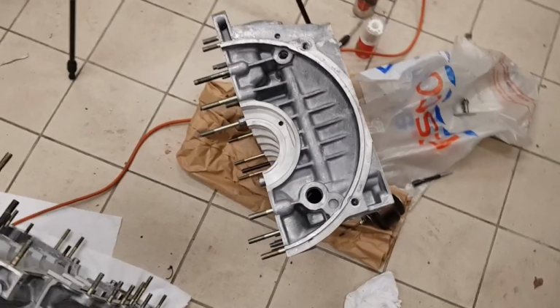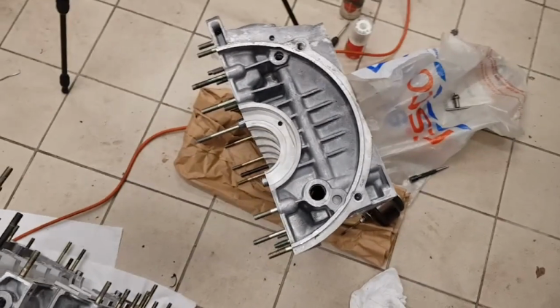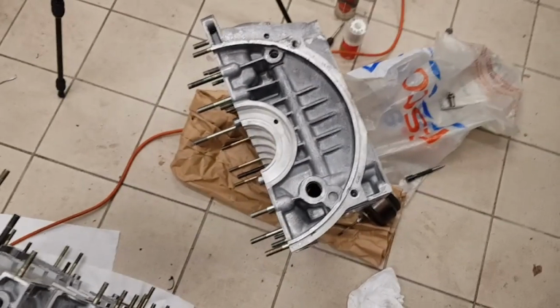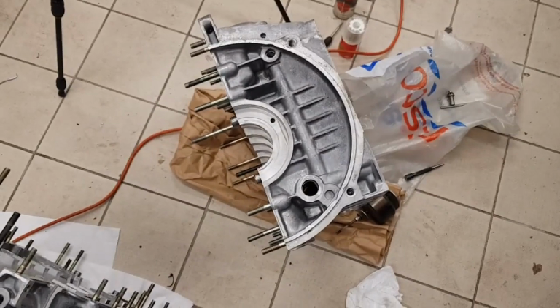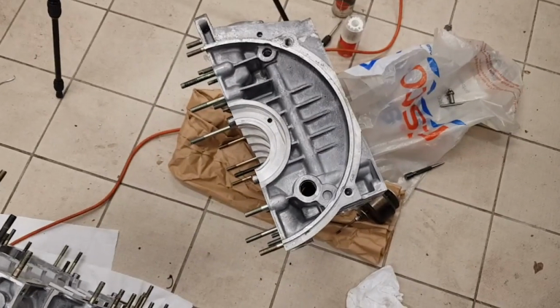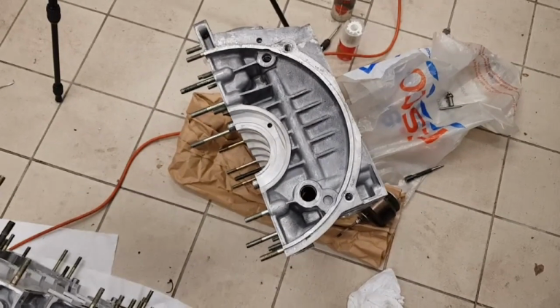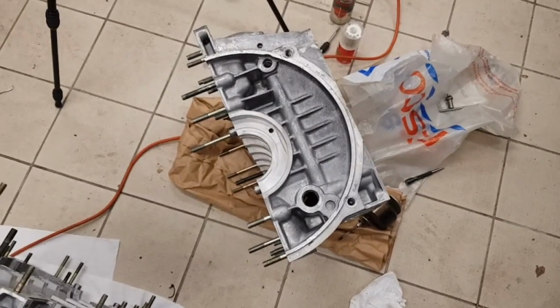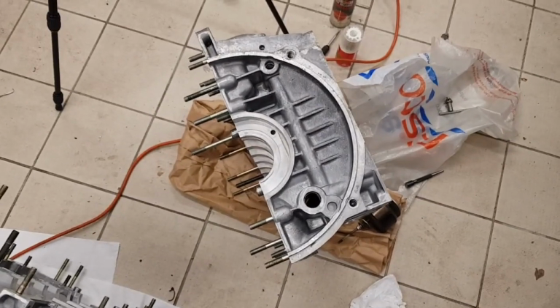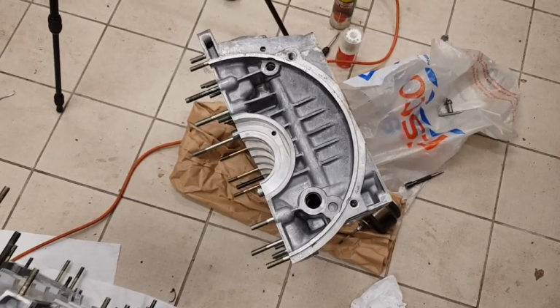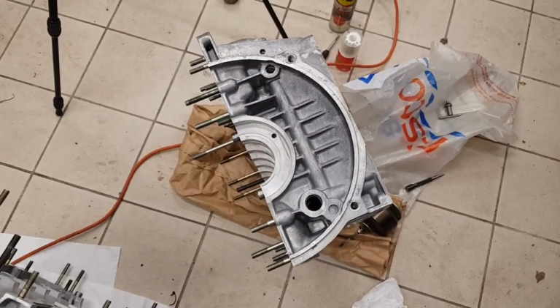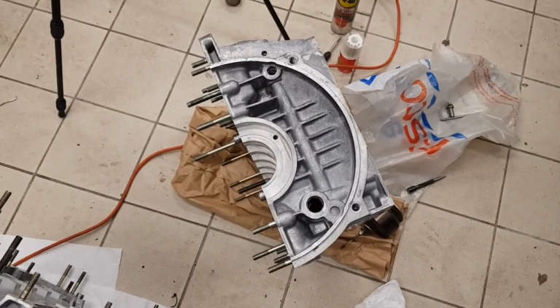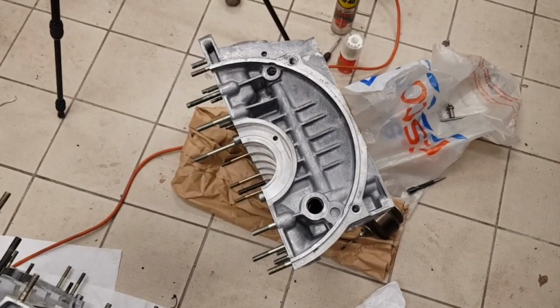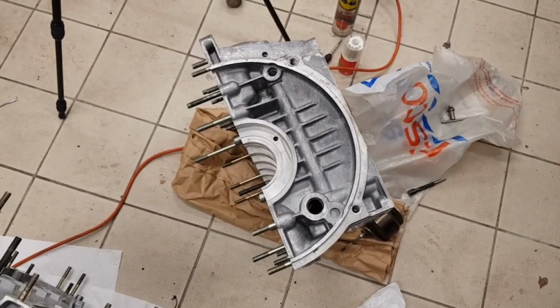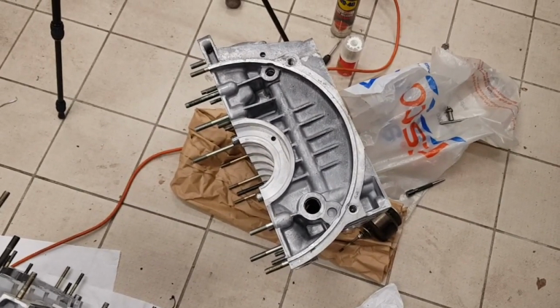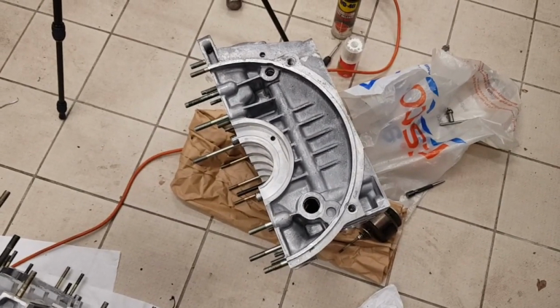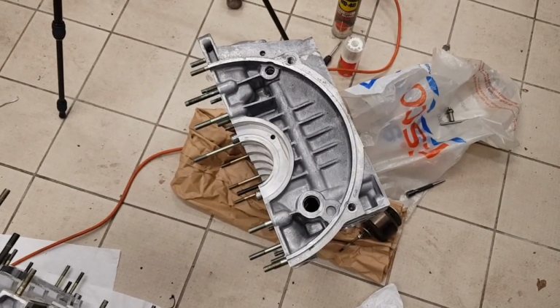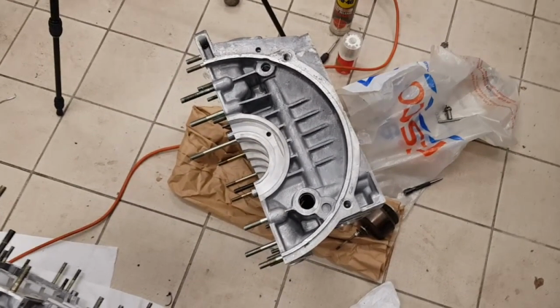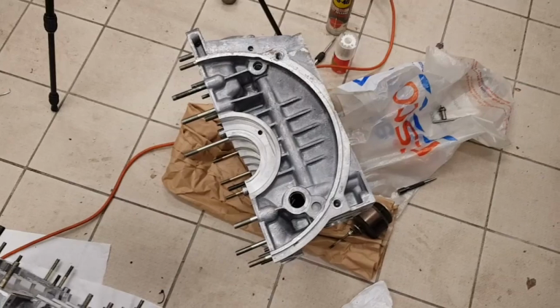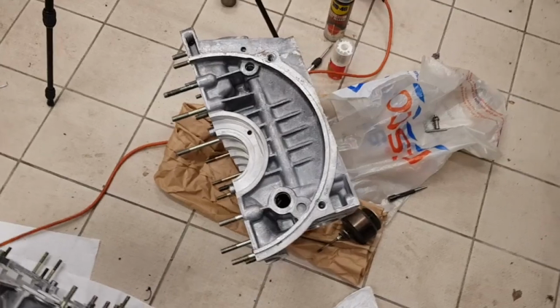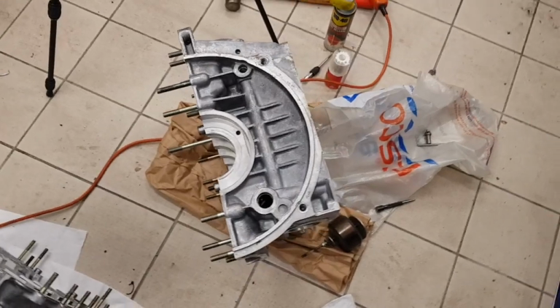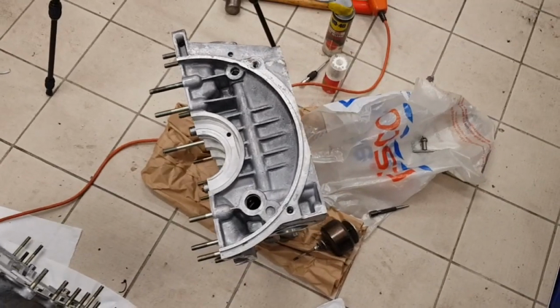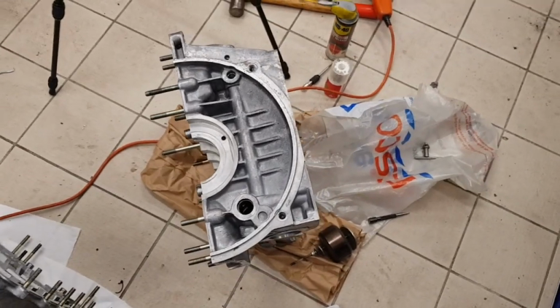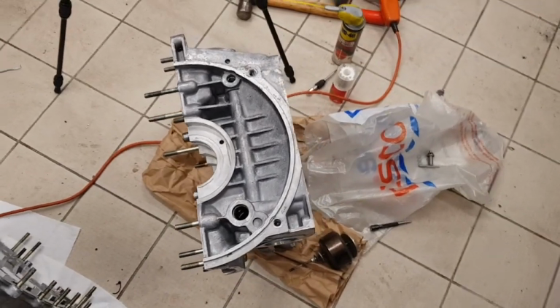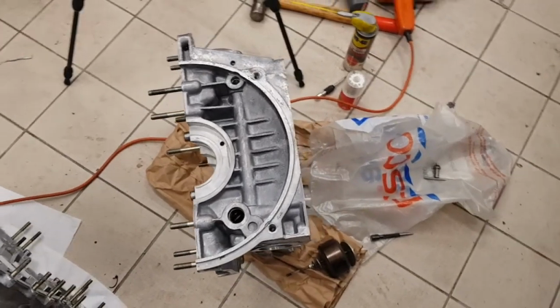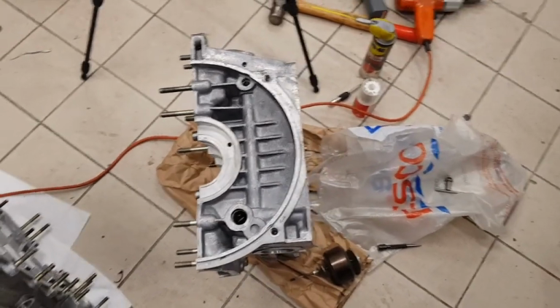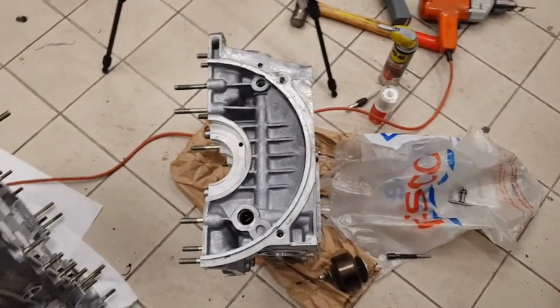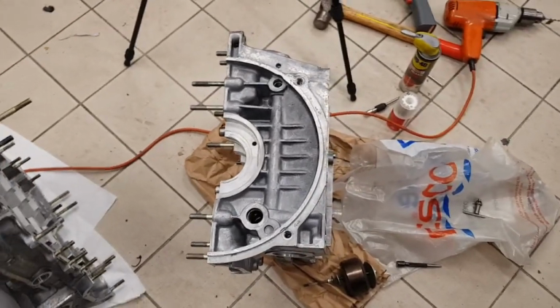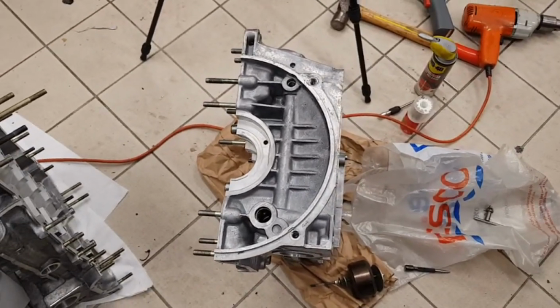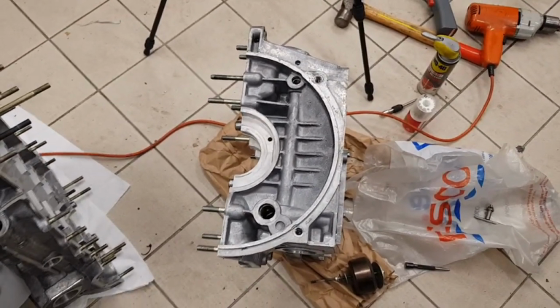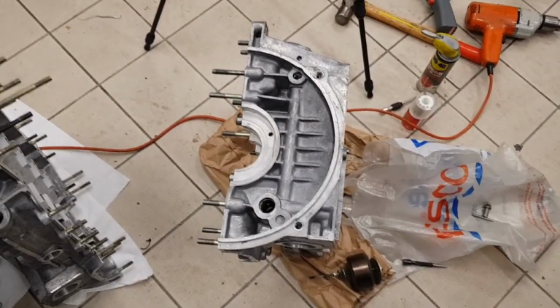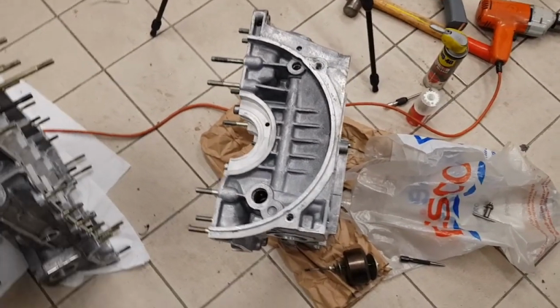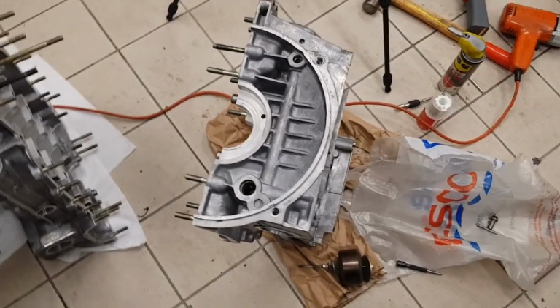So that's the process for removing the core plugs. I can now get the block thoroughly cleaned up and ready for reassembly.